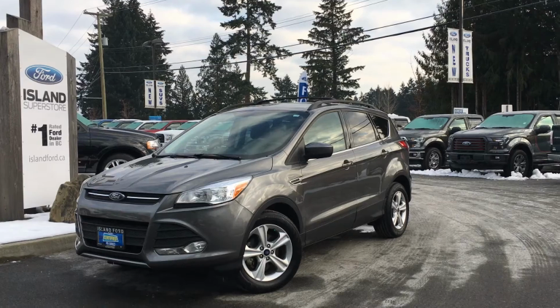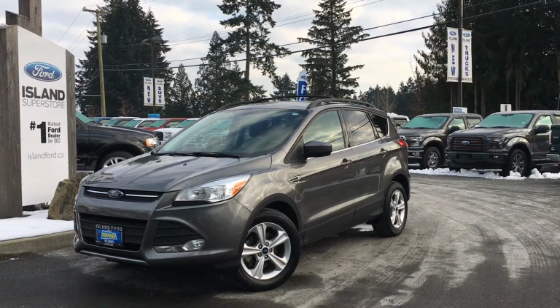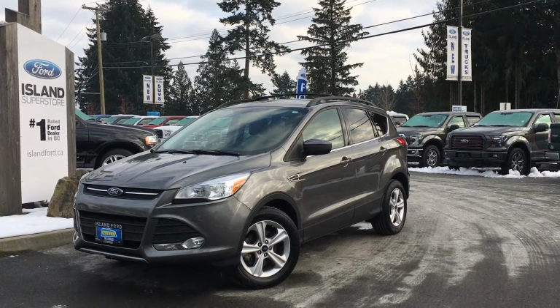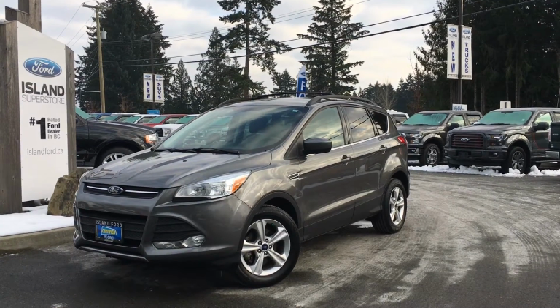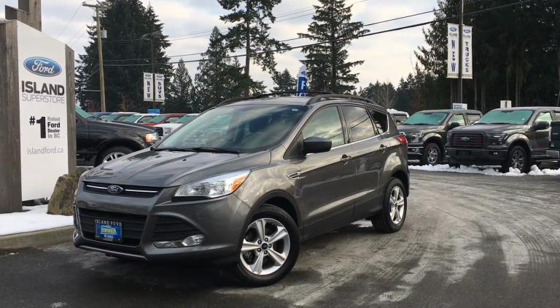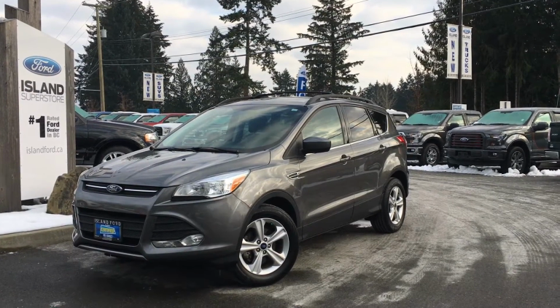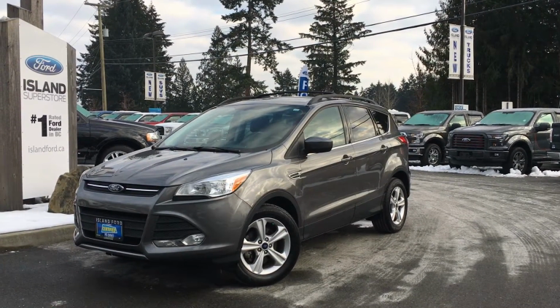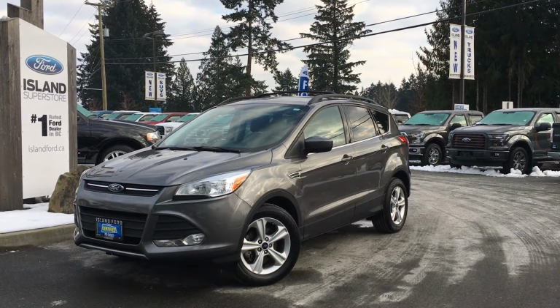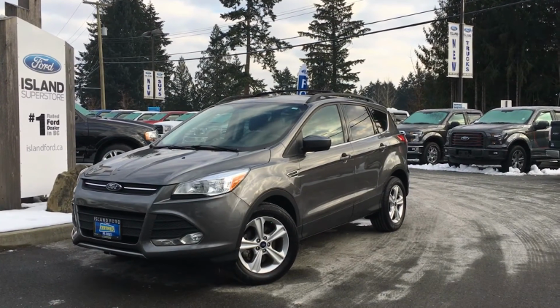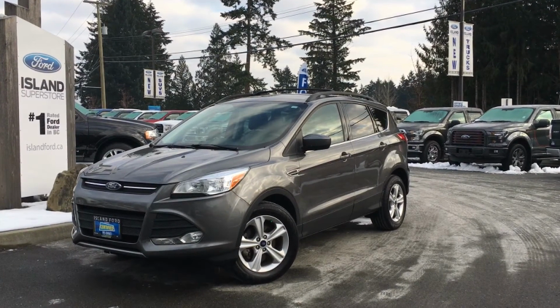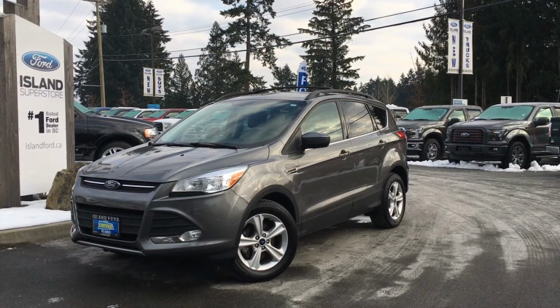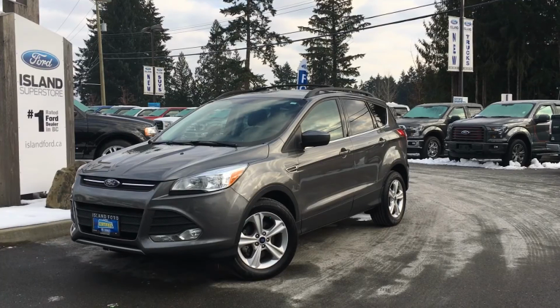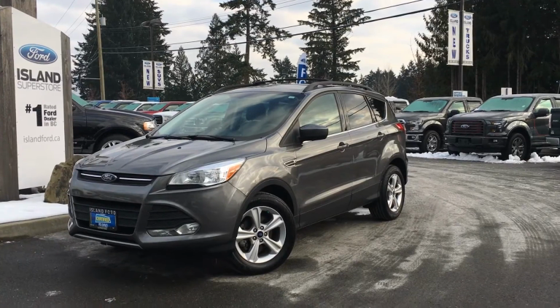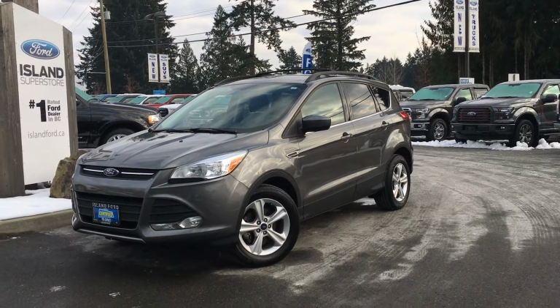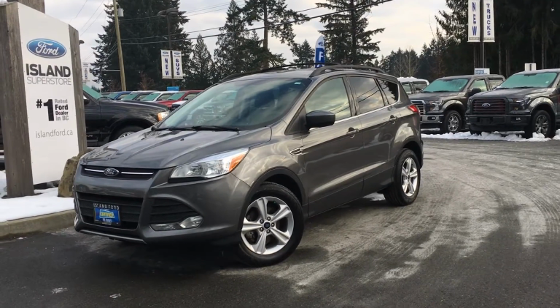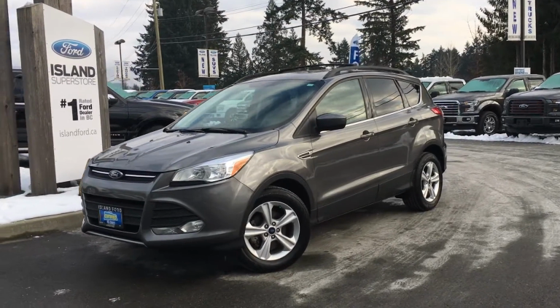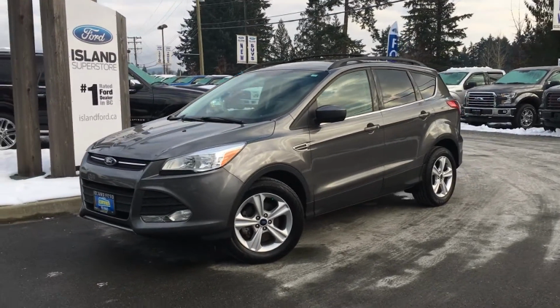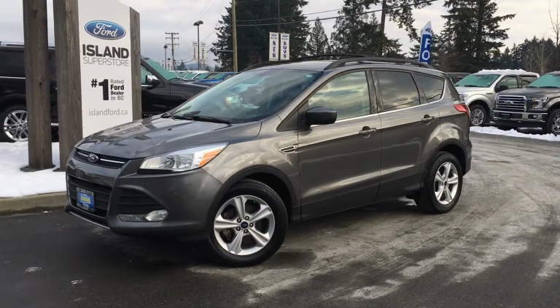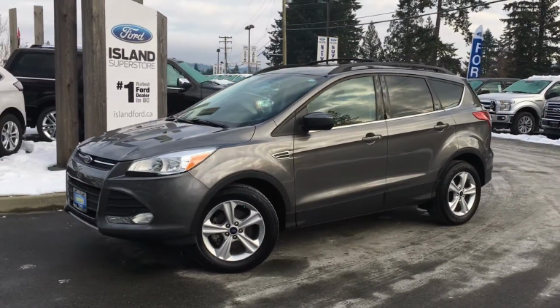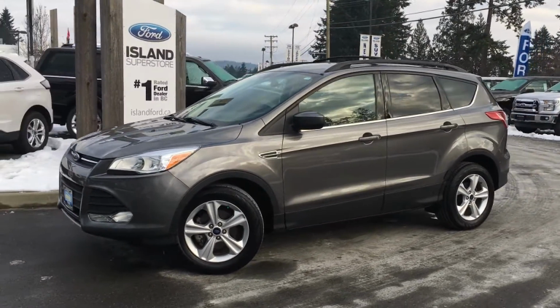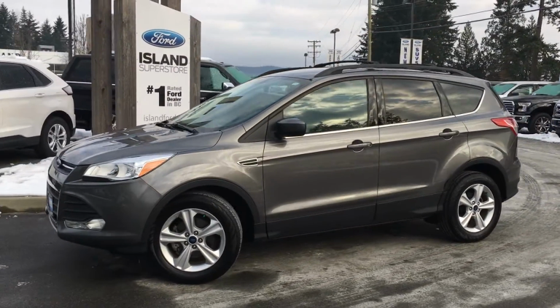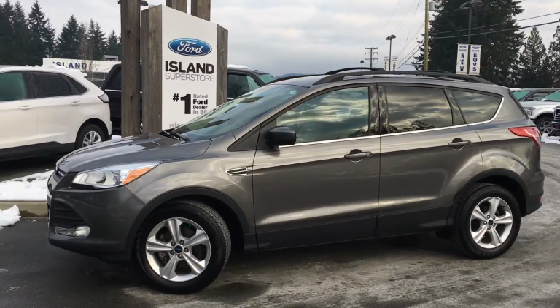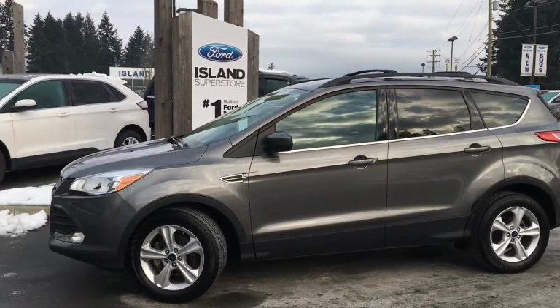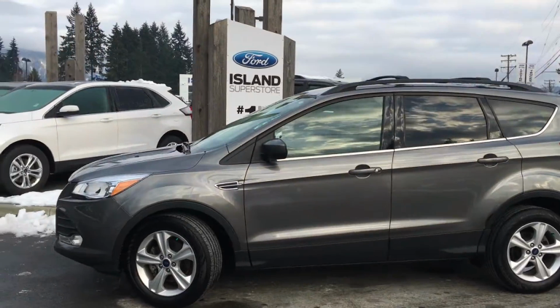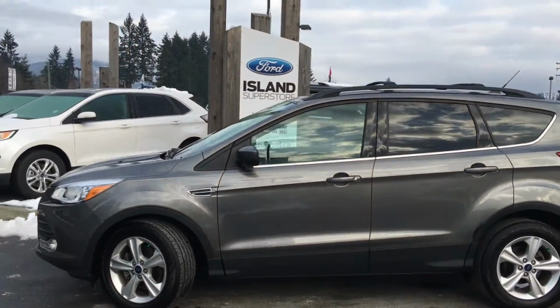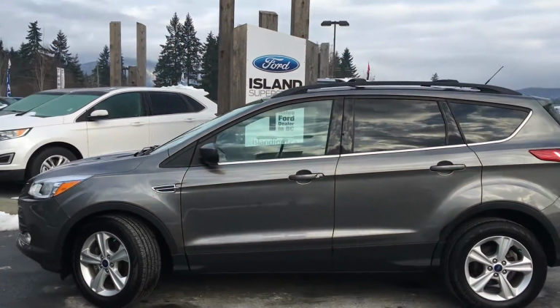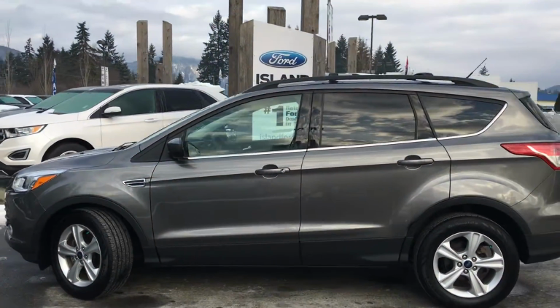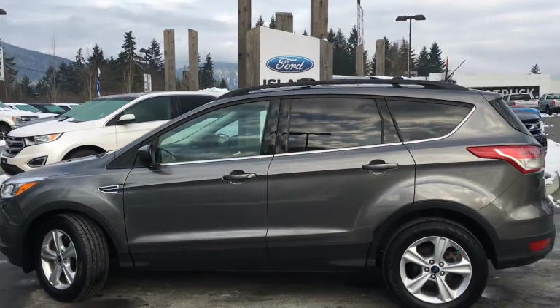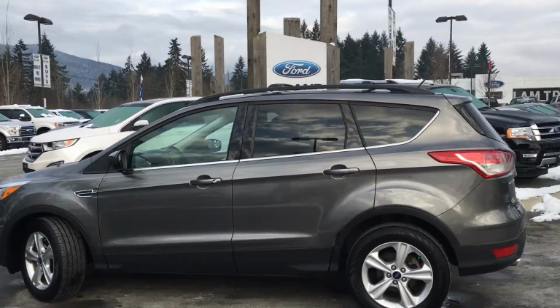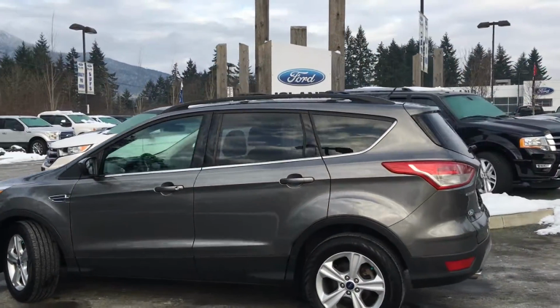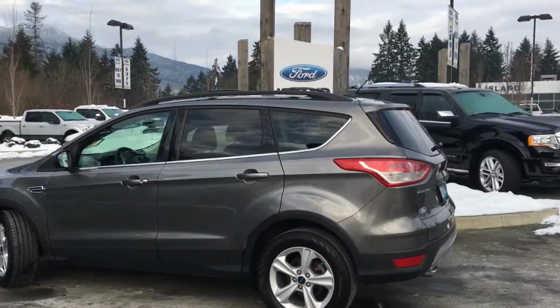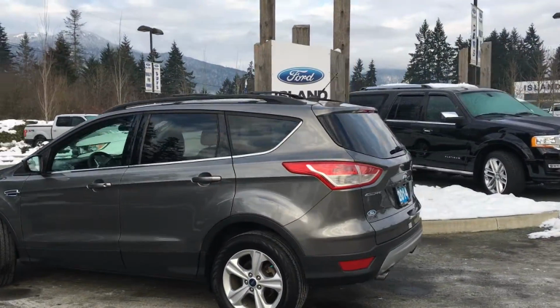You're joining us today at Island Ford Superstore located on Norcross Road in Duncan, B.C., off the Trans-Canada Highway. We're in the Cowichan Valley on Vancouver Island. Today we're looking at a 2014 Escape SE in grey magnetic. It has grey cloth interior, seating for five, four doors and a hatch.